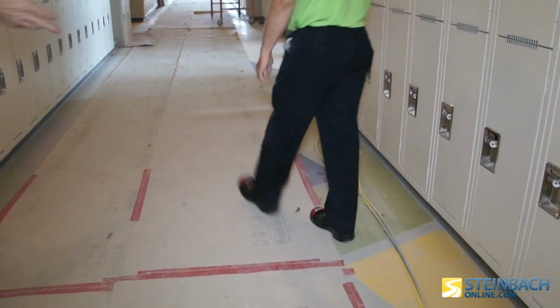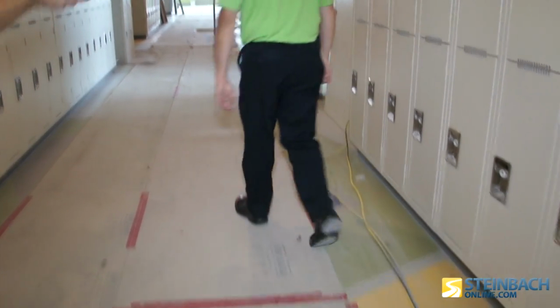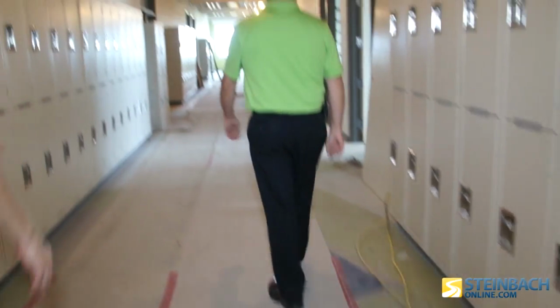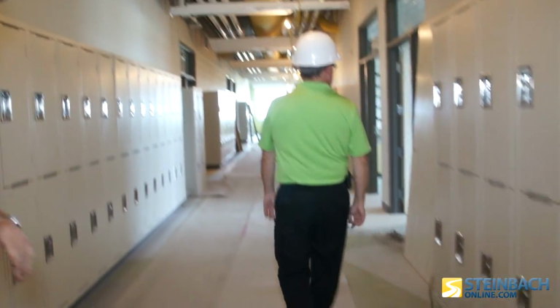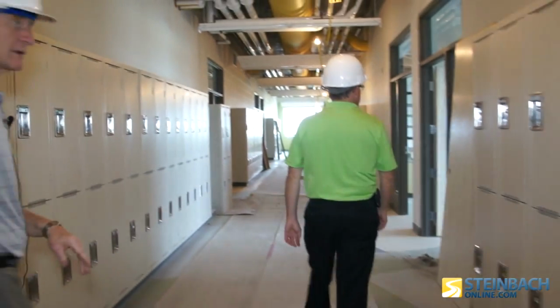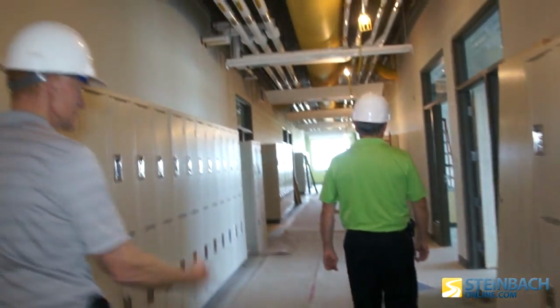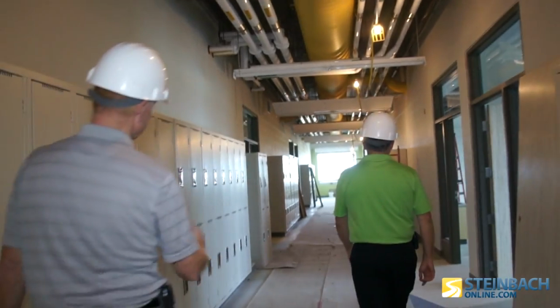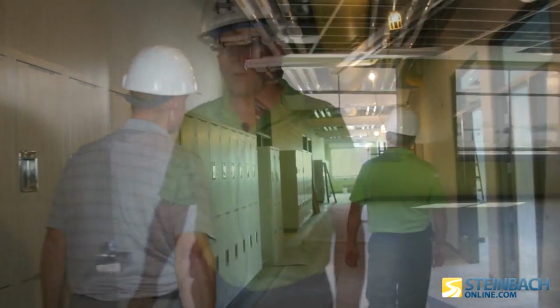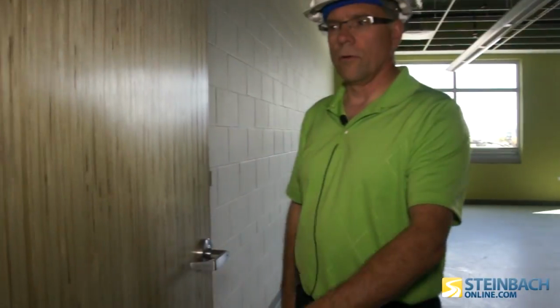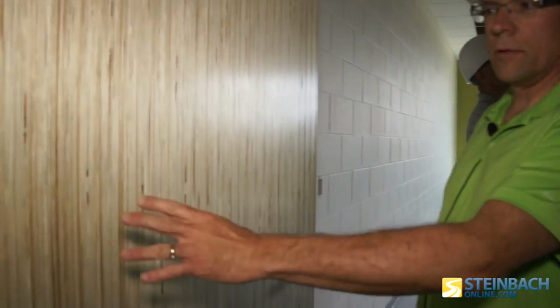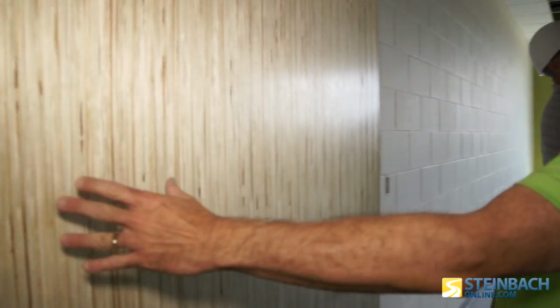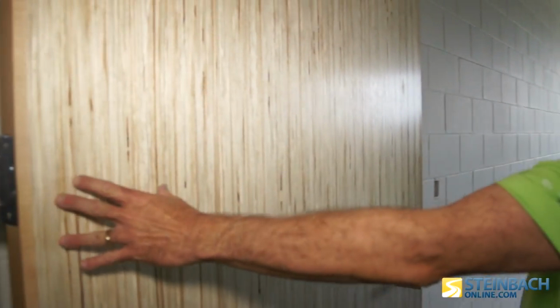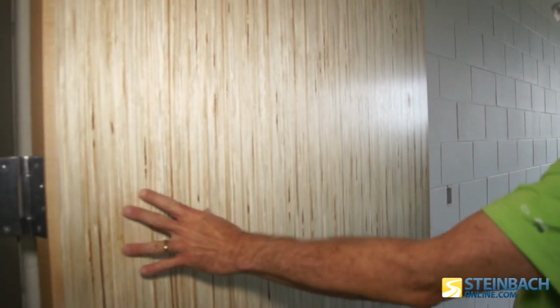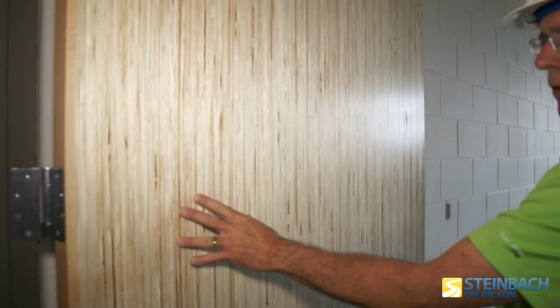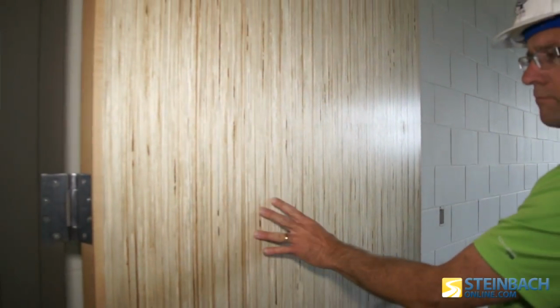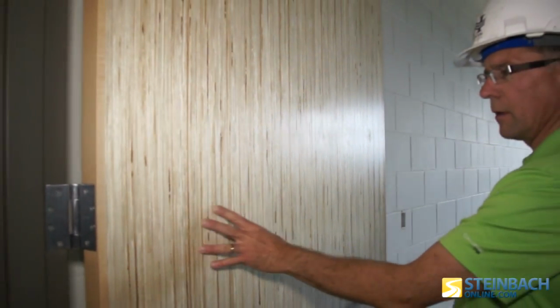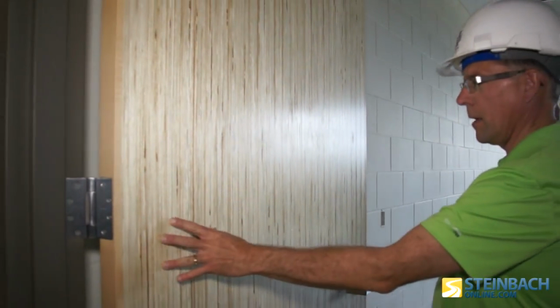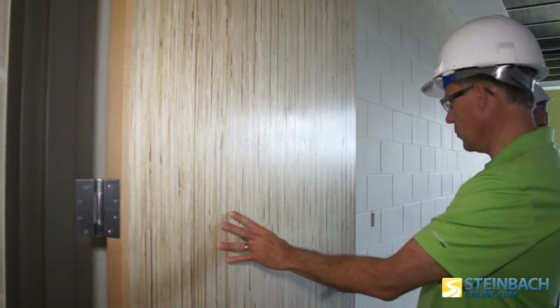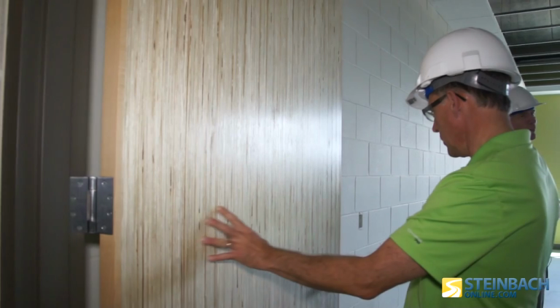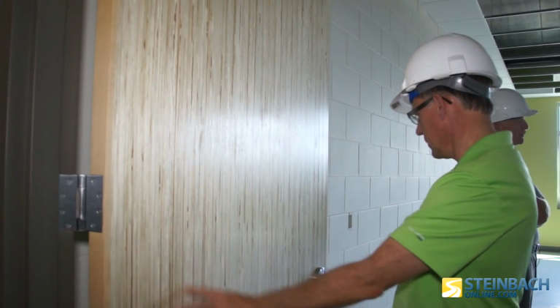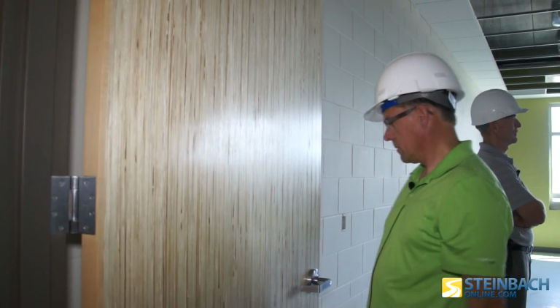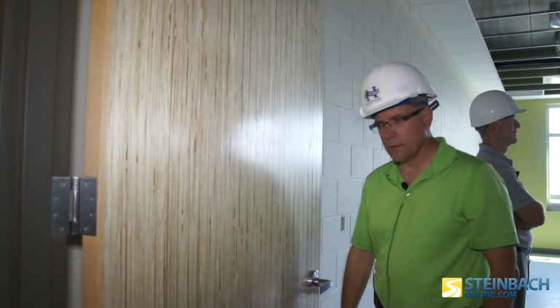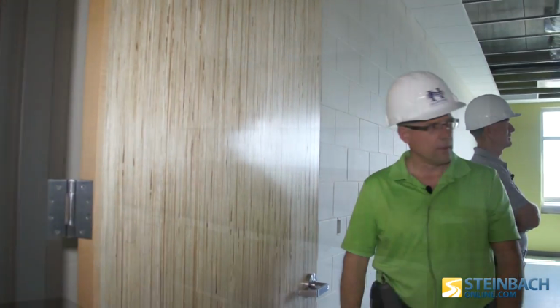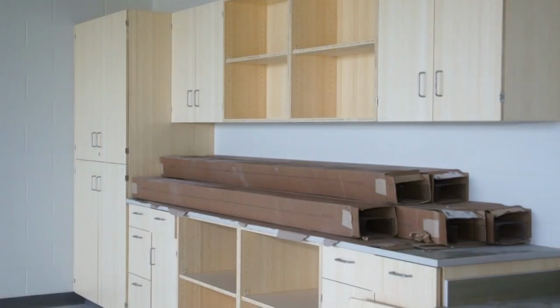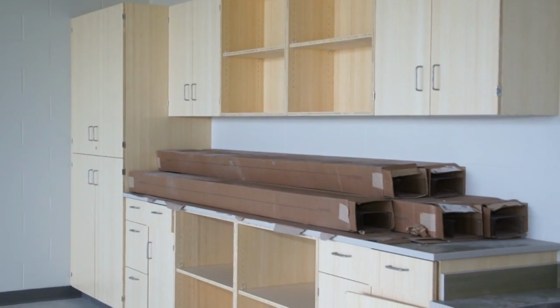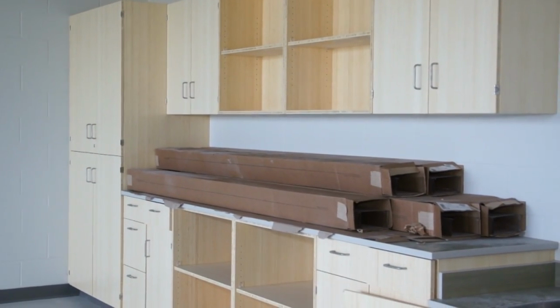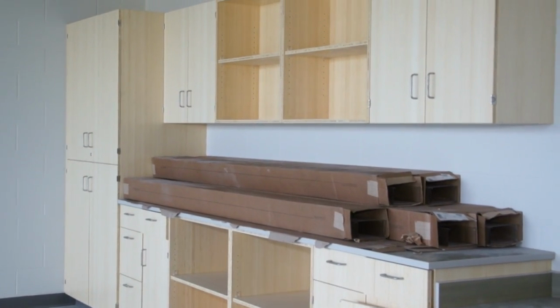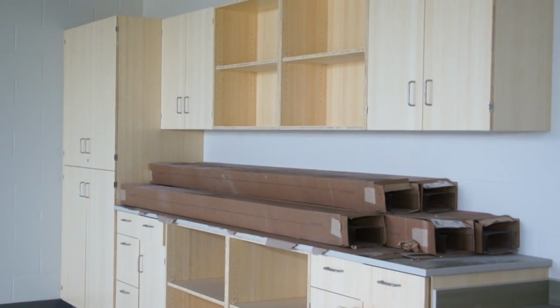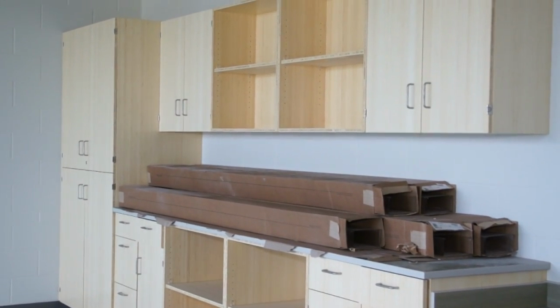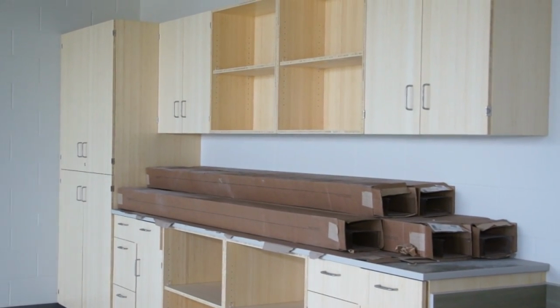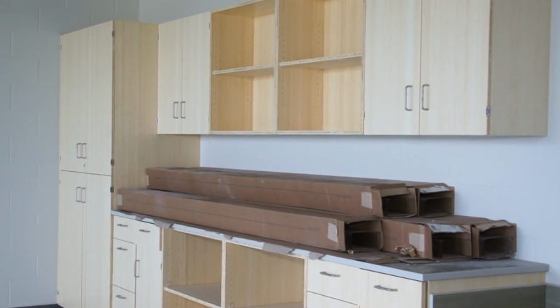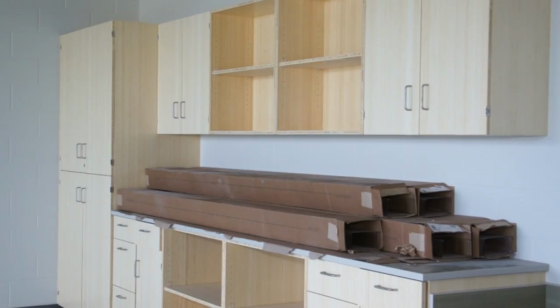This is where our grade fives are going to be. All the doors in the facility have this kind of a — I'll say a bamboo look to it — as well as all the millwork, the cabinetry here as well.